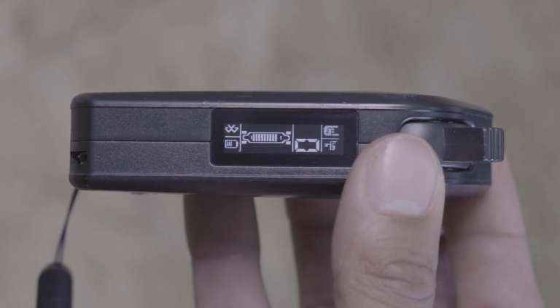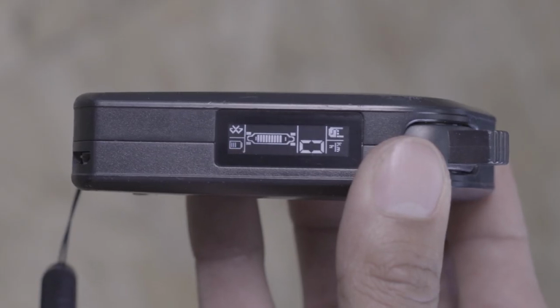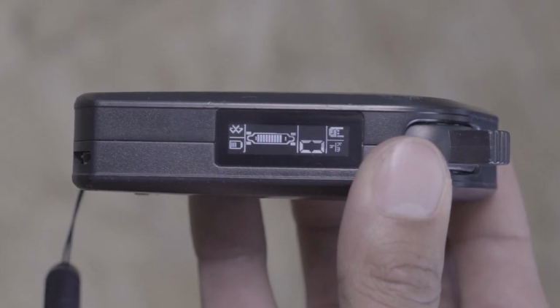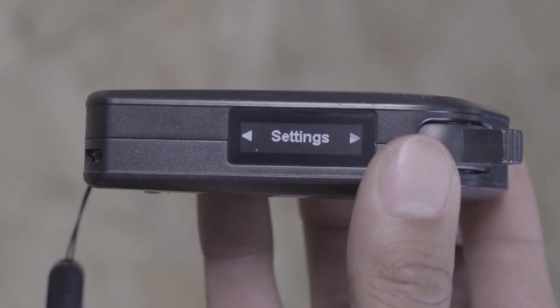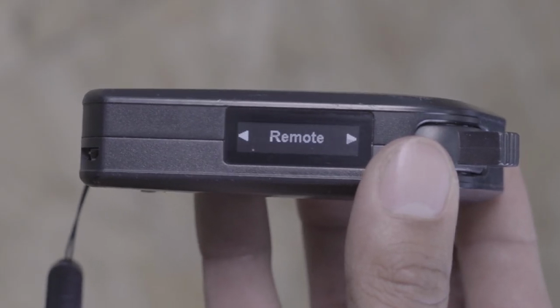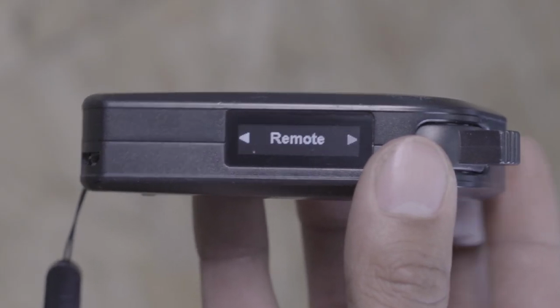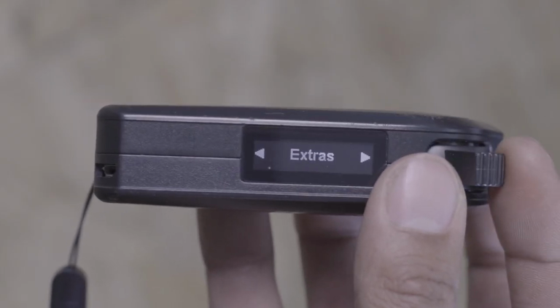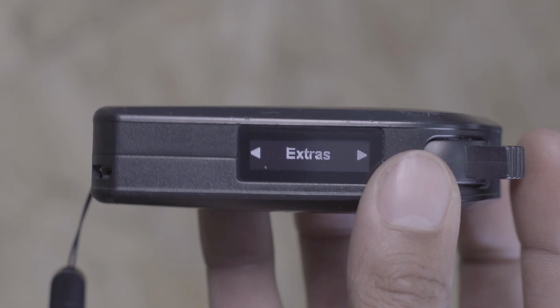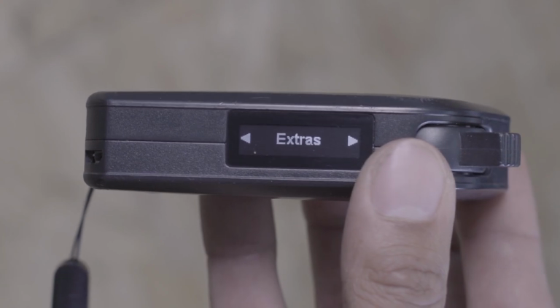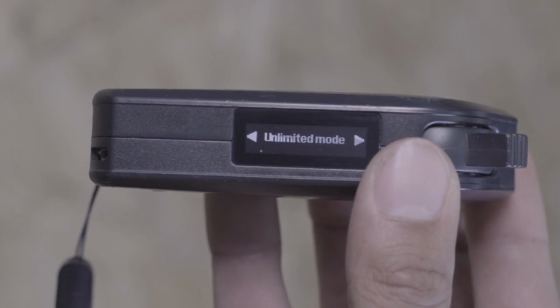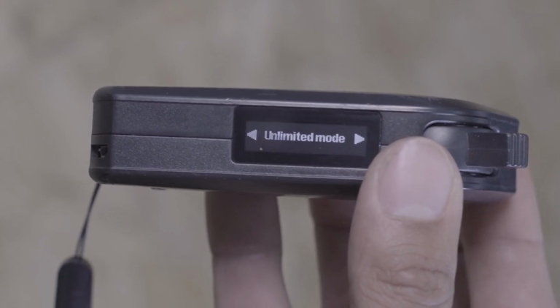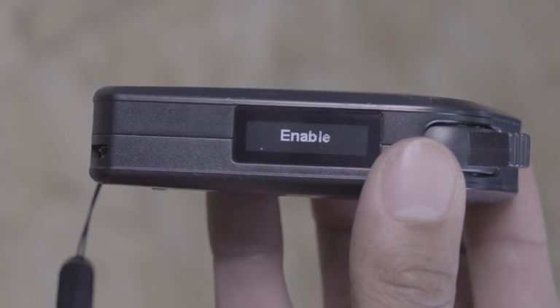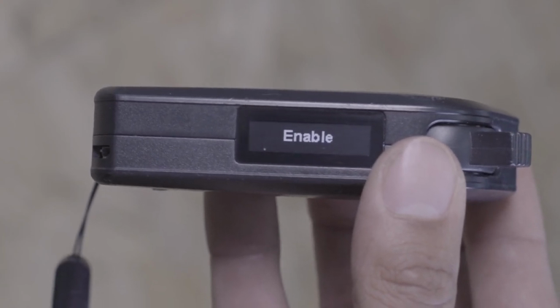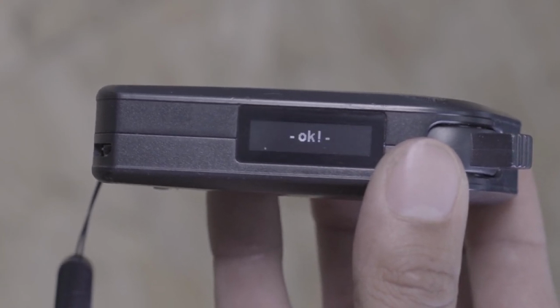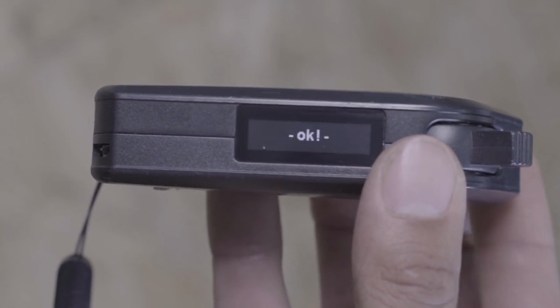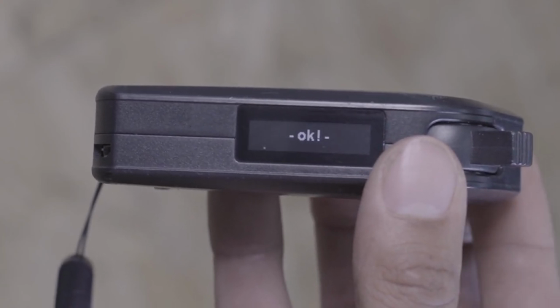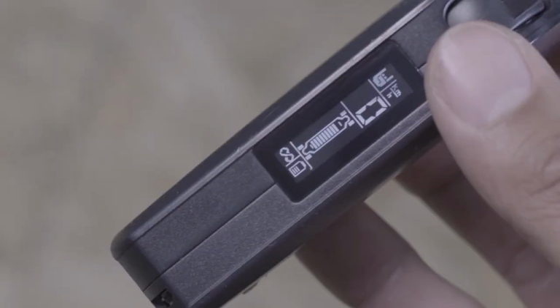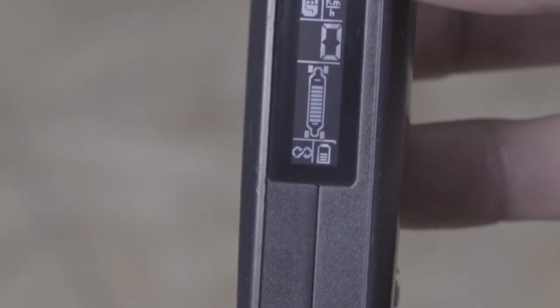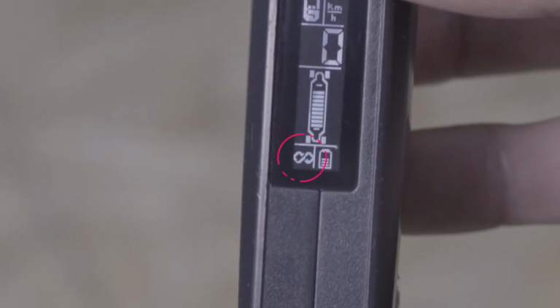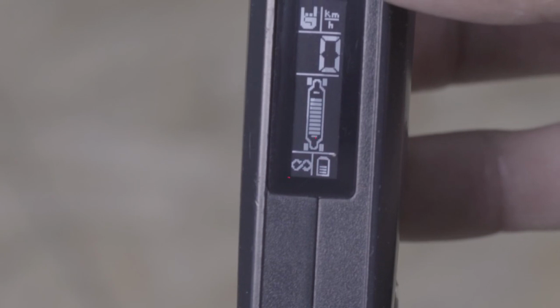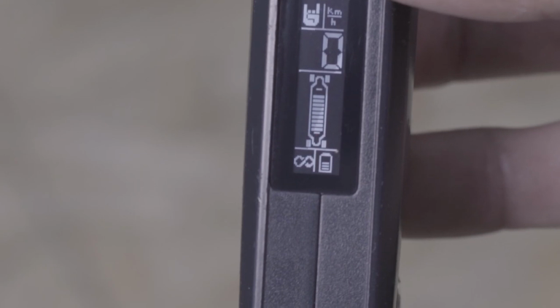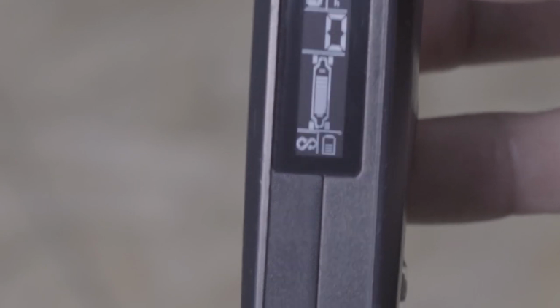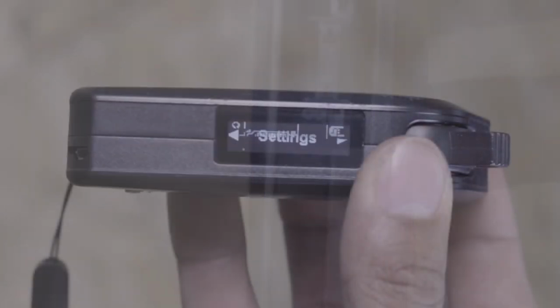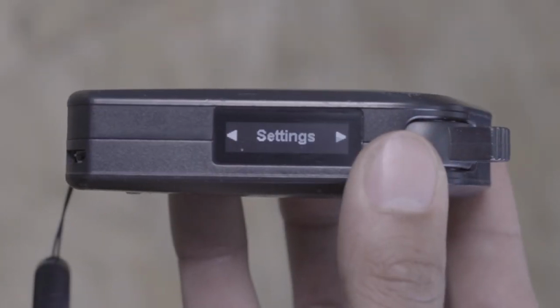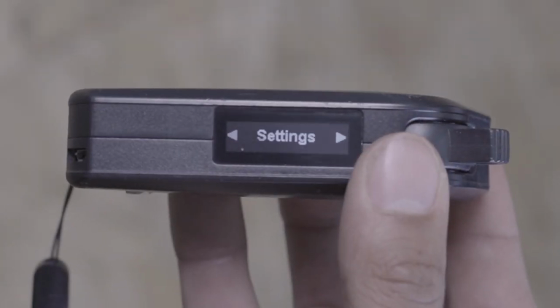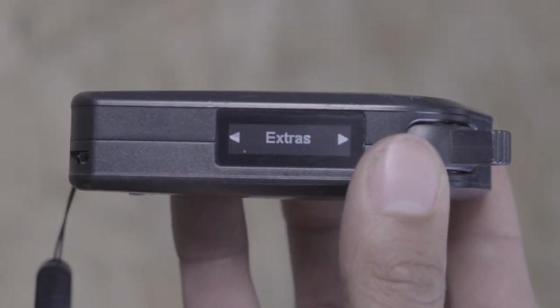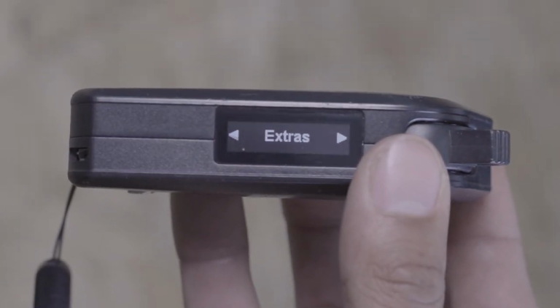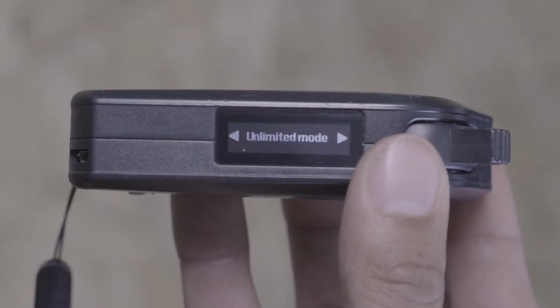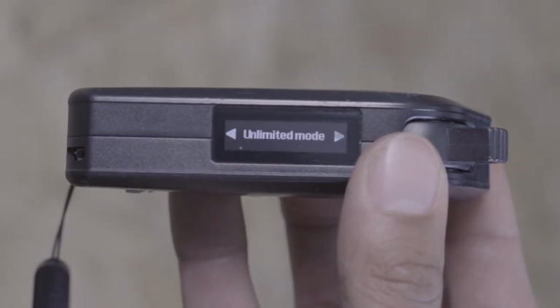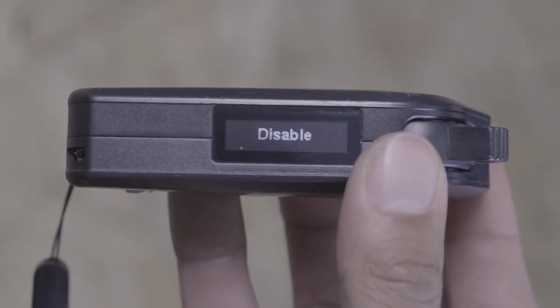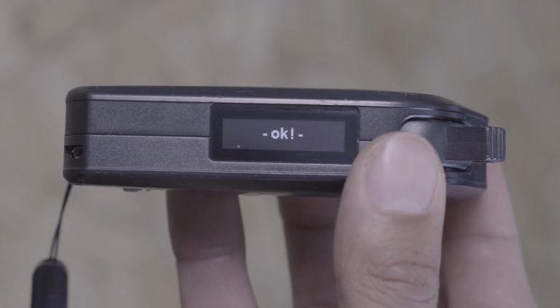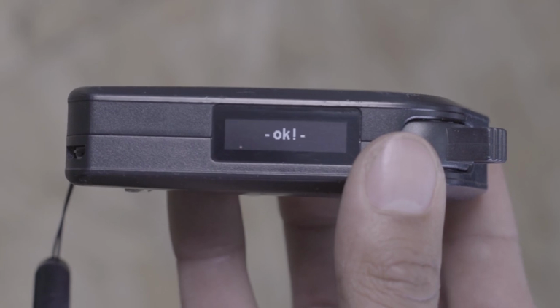To enable Unlimited mode, use your remote control to navigate to Settings, Extras, Unlimited mode, and press A to confirm. If at any time you'd like to disable Unlimited mode, repeat the previous steps to turn it off in the remote menu.